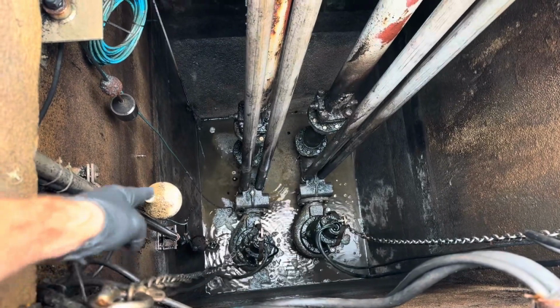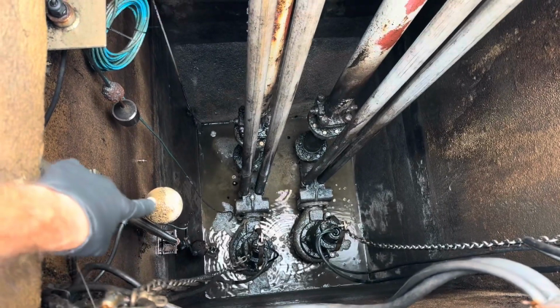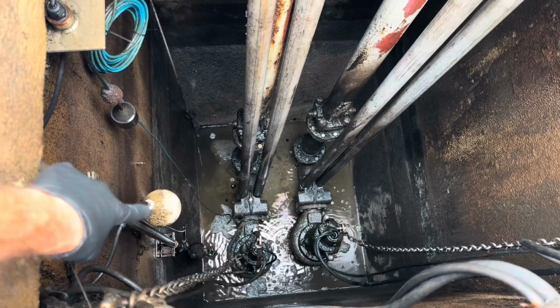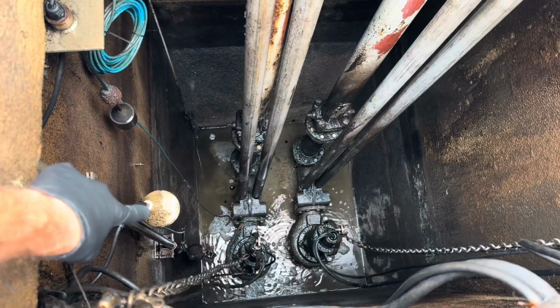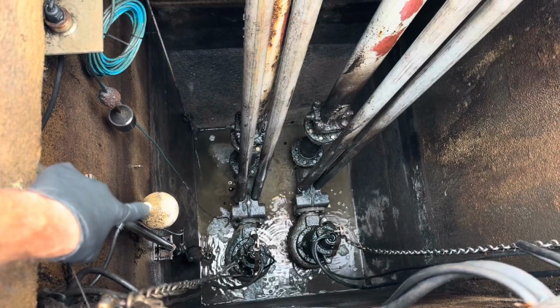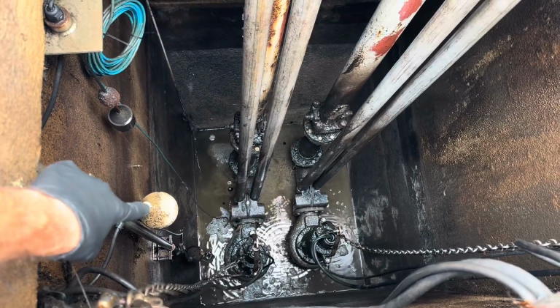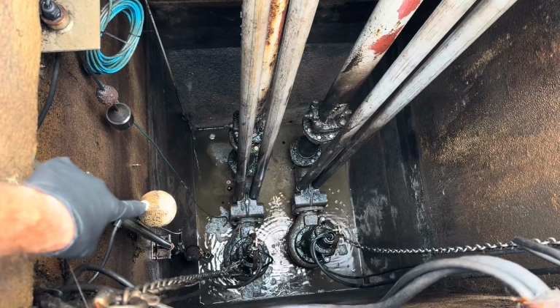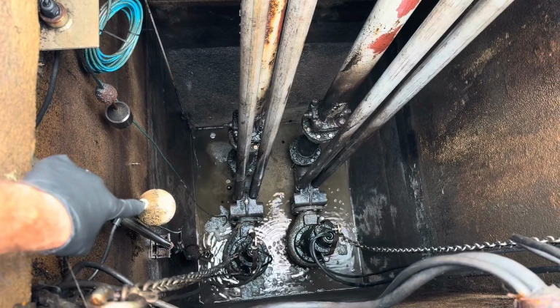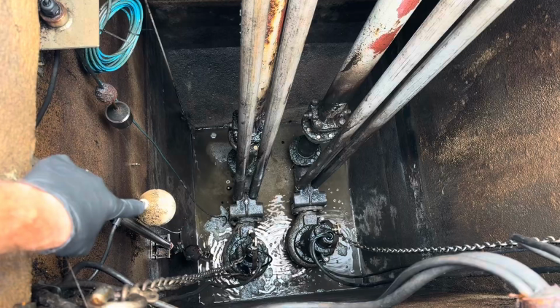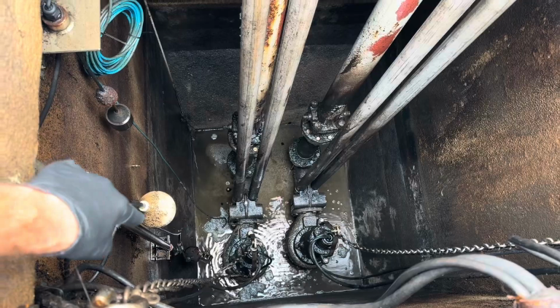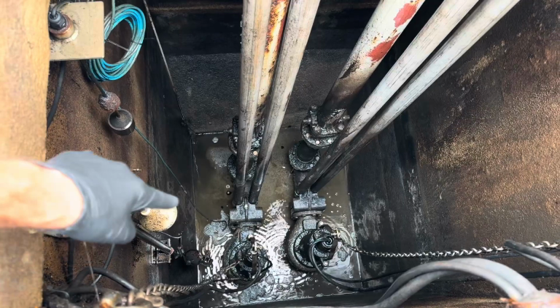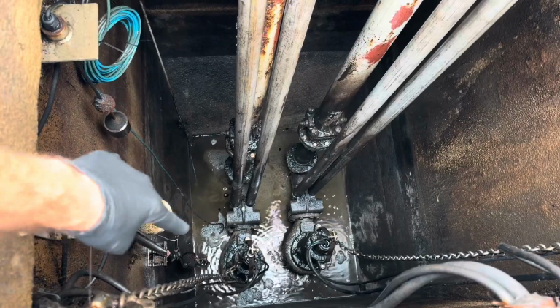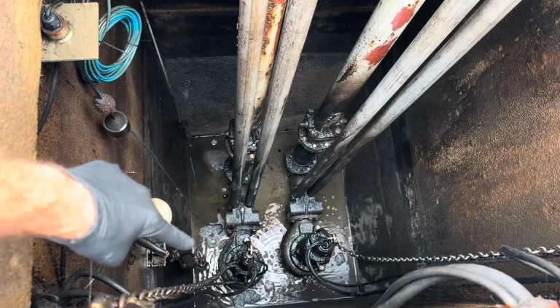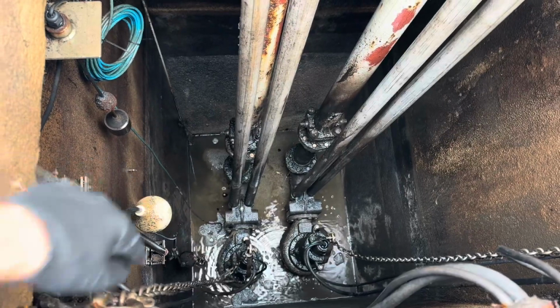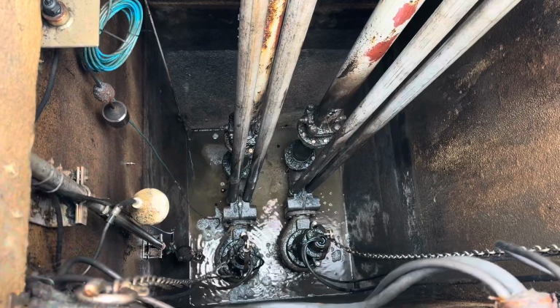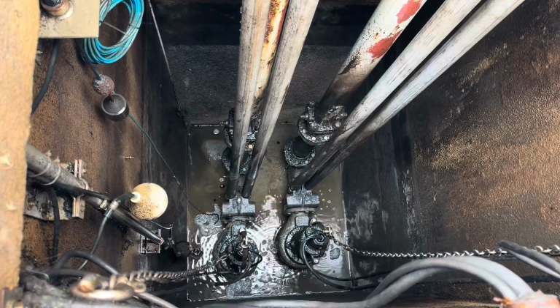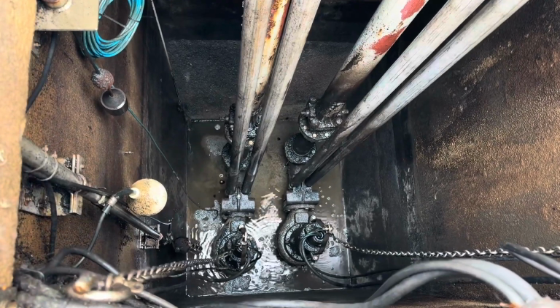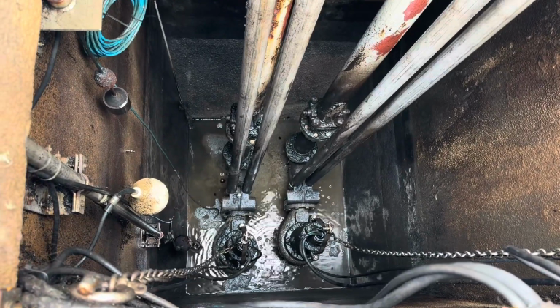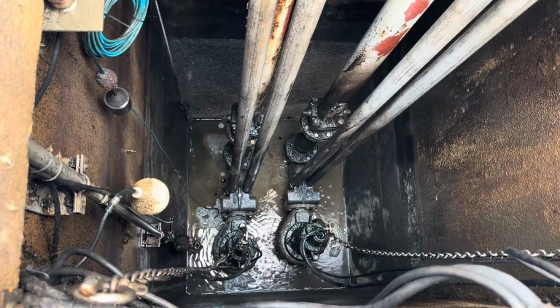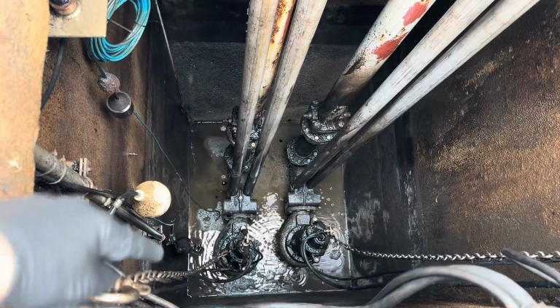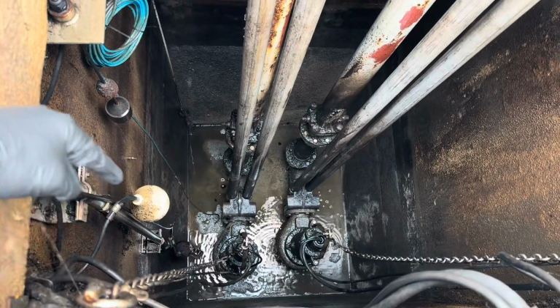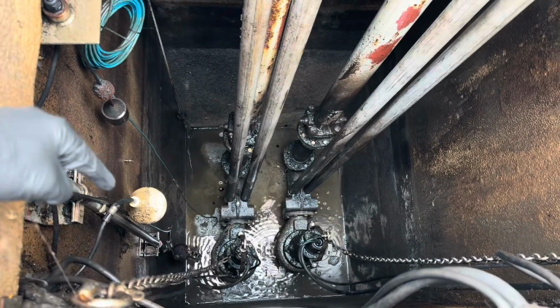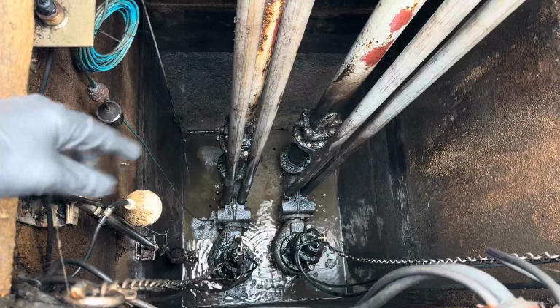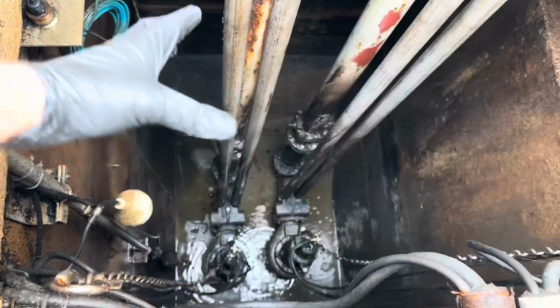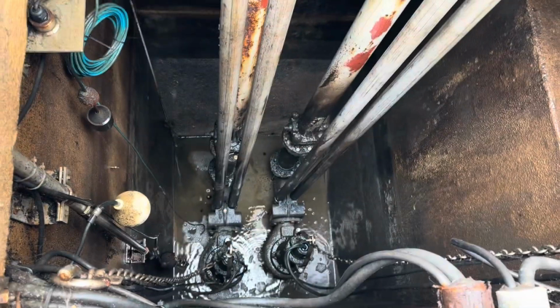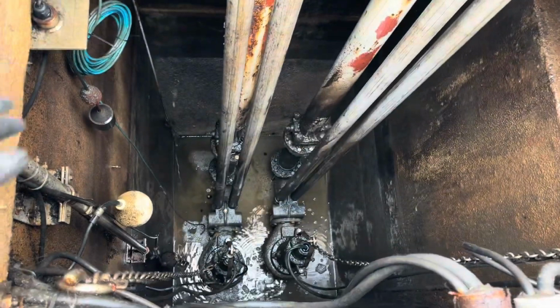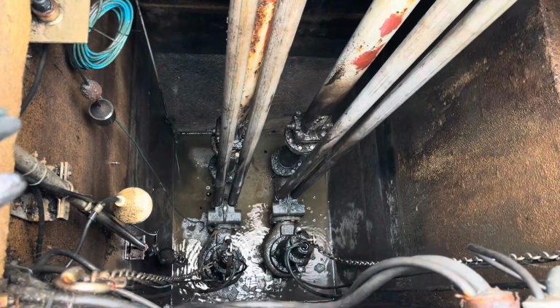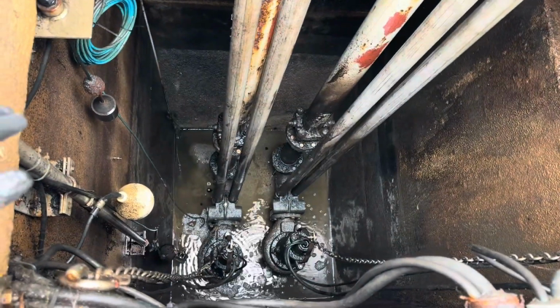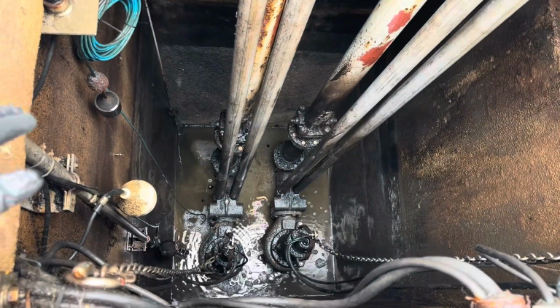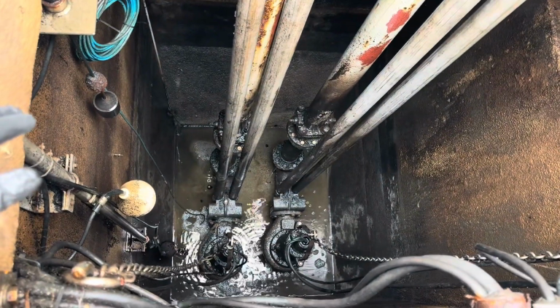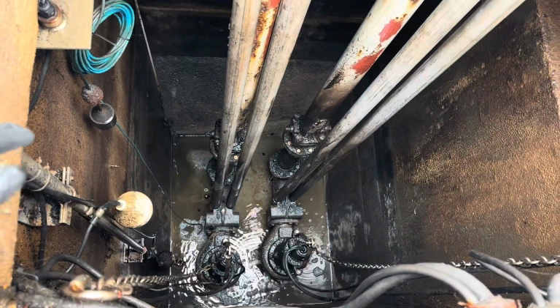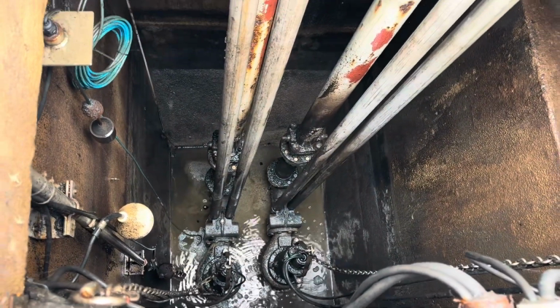This is an alarm float - it's a signal that goes to our alarm company to call us. The level transducer actually talks to SCADA and tells me the level, but if that were to fail this float is a backup. This is really just a package lift station, so let's pull these pumps up.